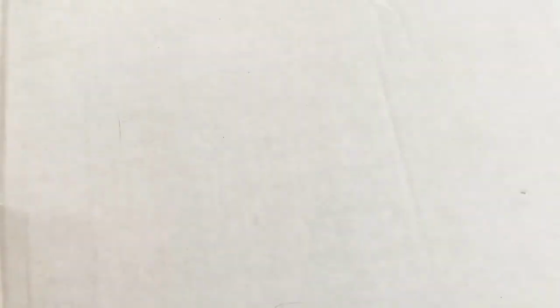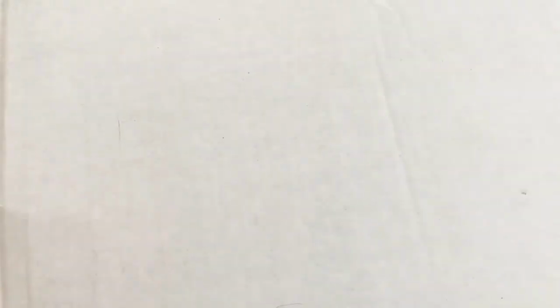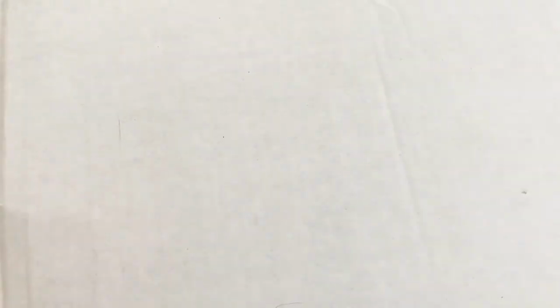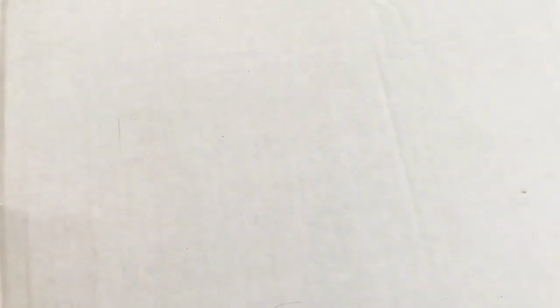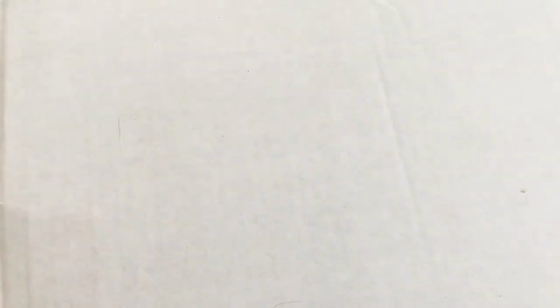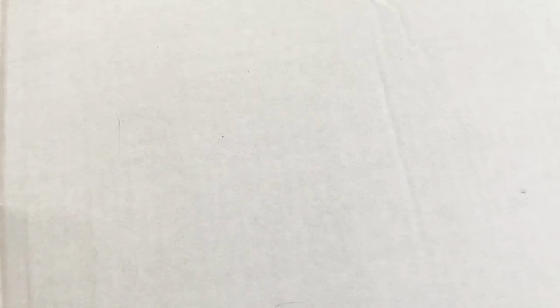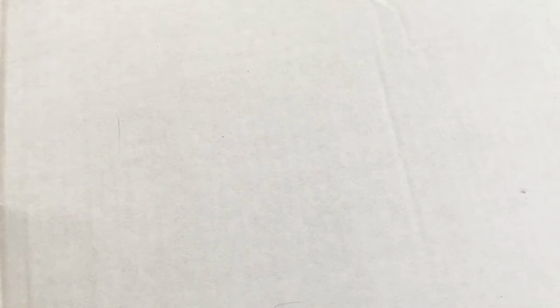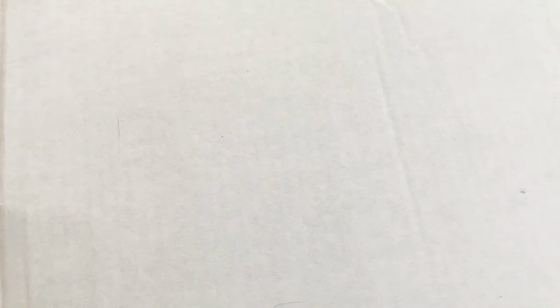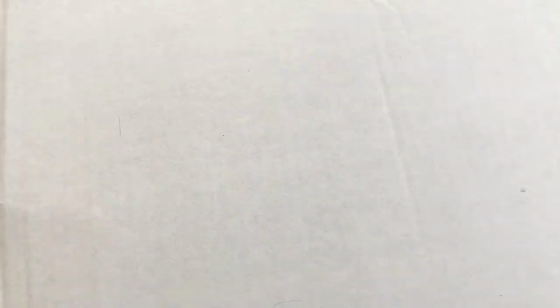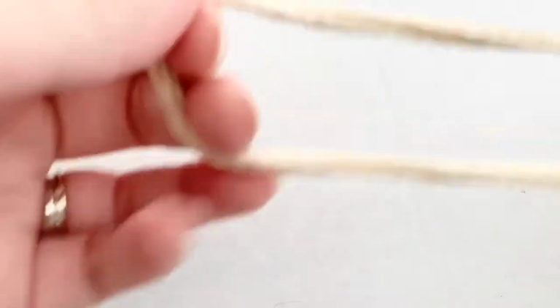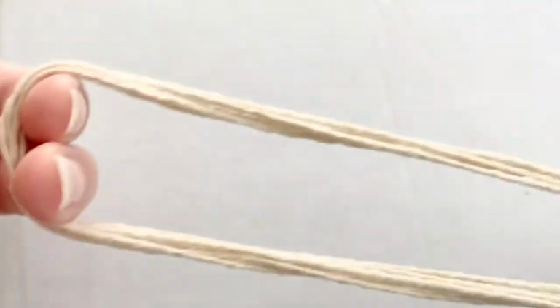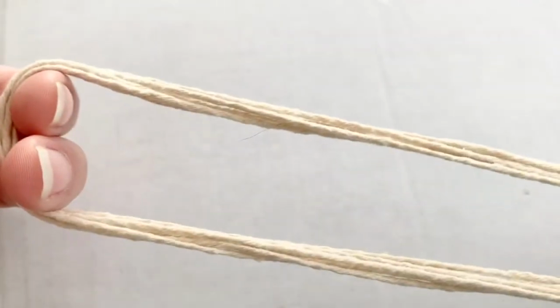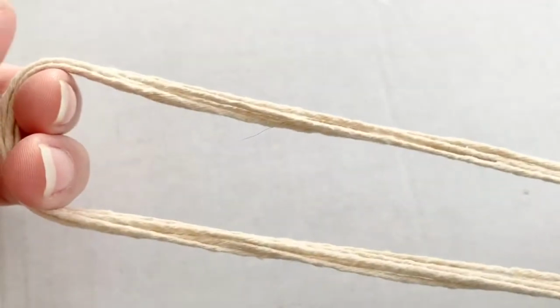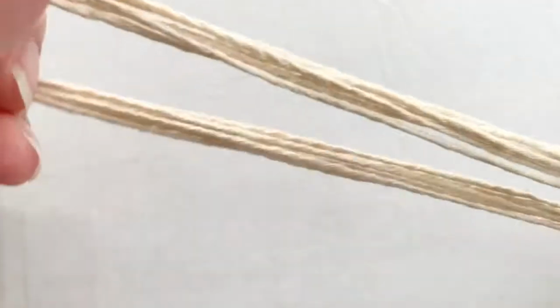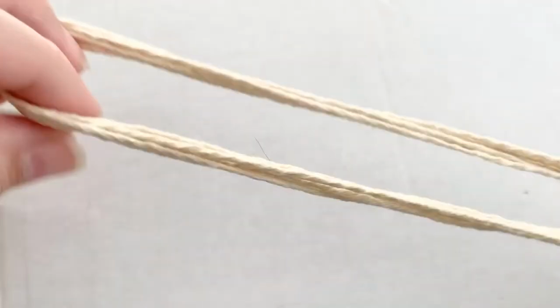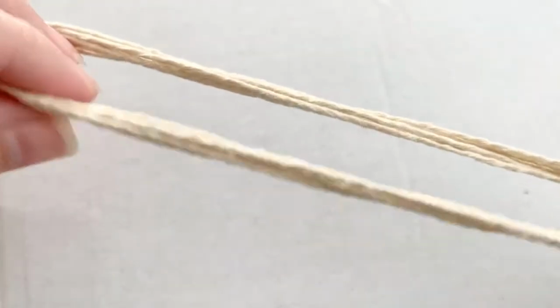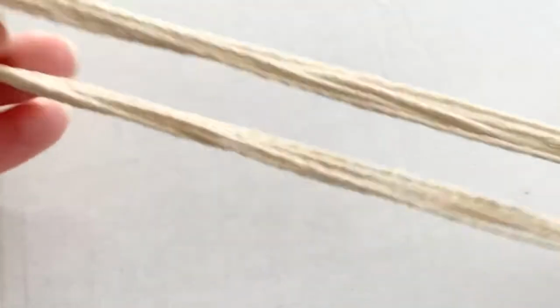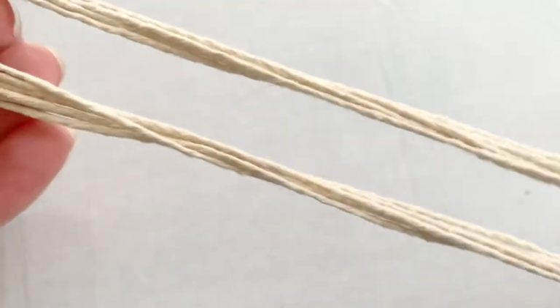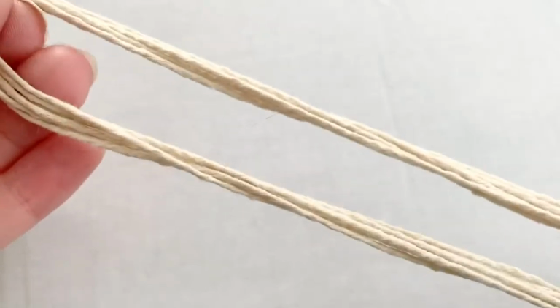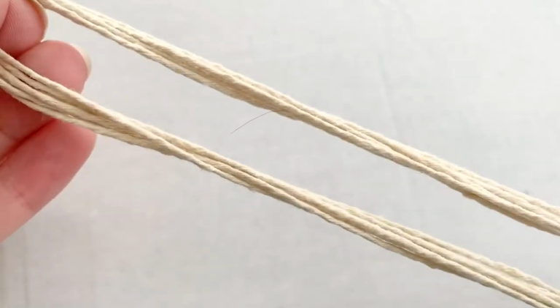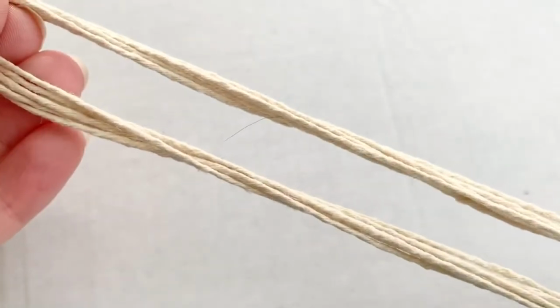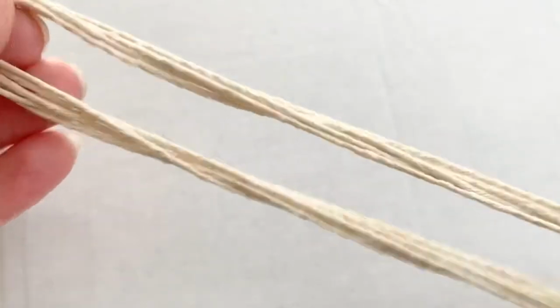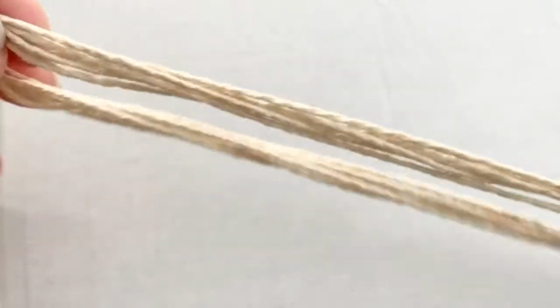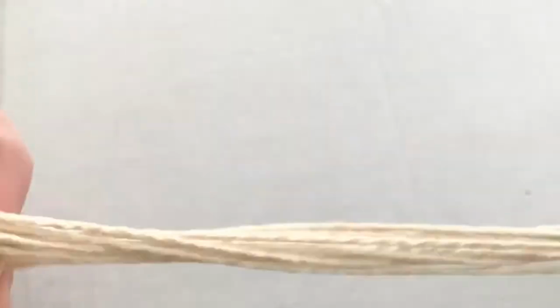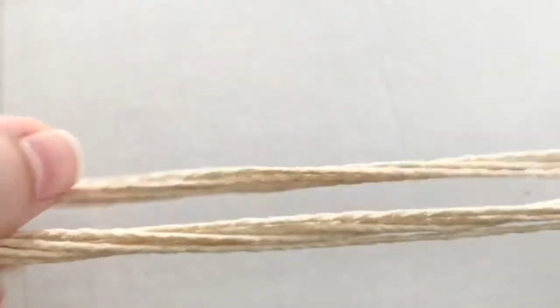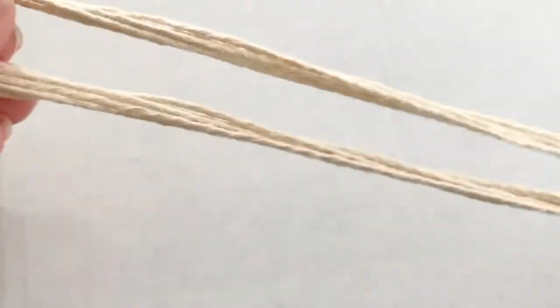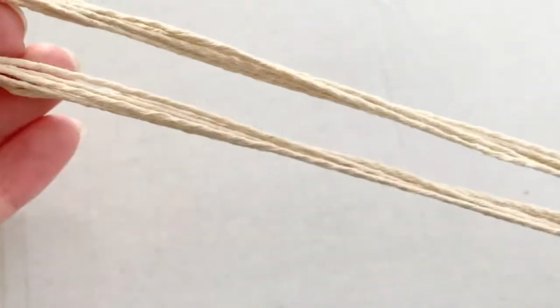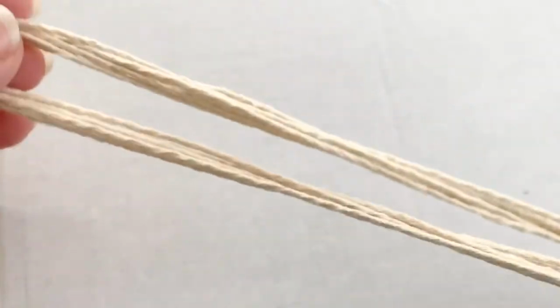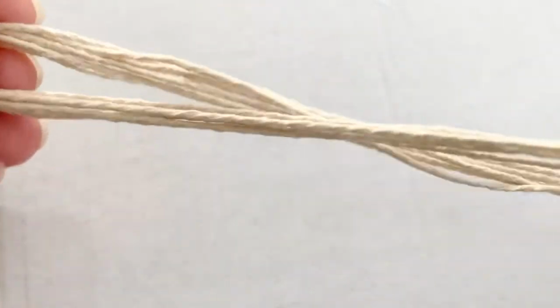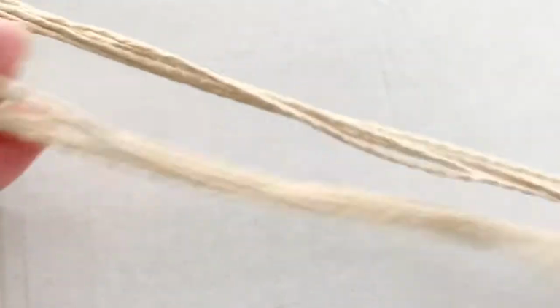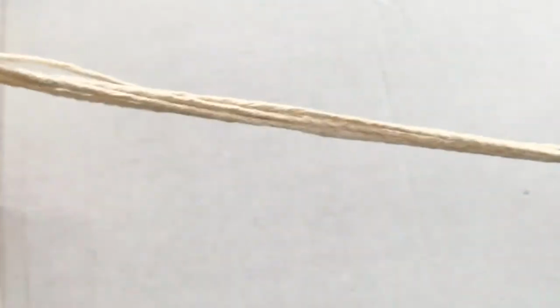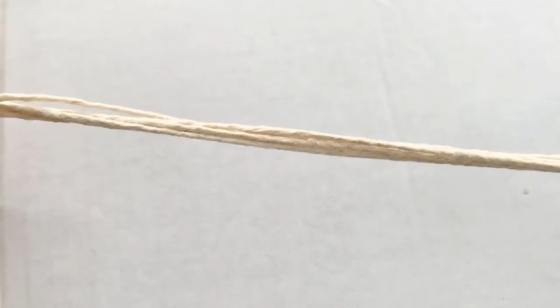First off, you're going to want to cut your twine into six strands. I wanted my keychain to be about three inches long, so I multiplied that by four to make them about 12 inches each.